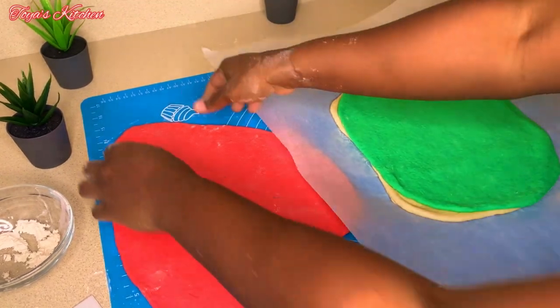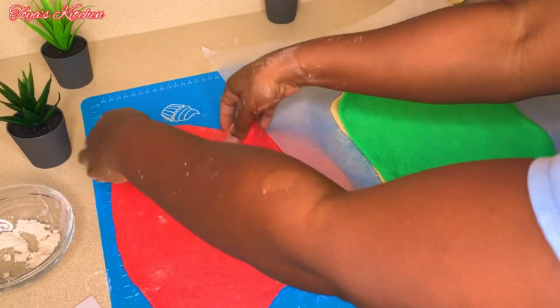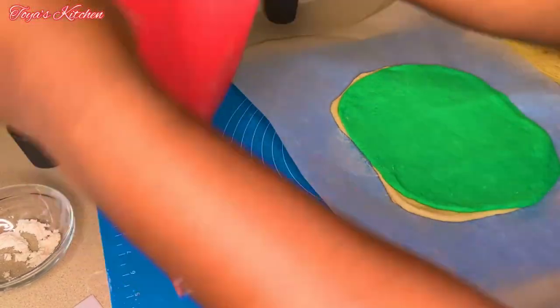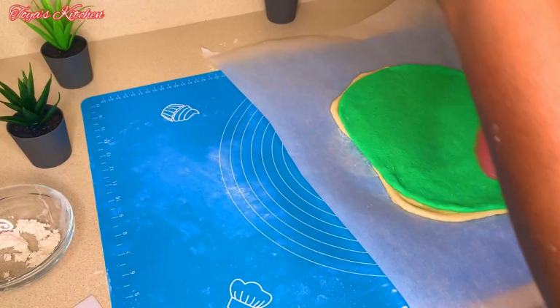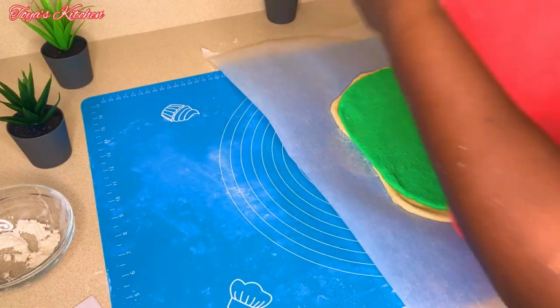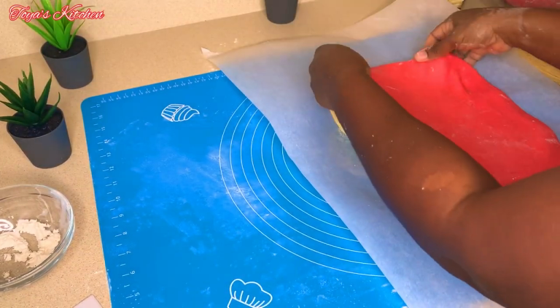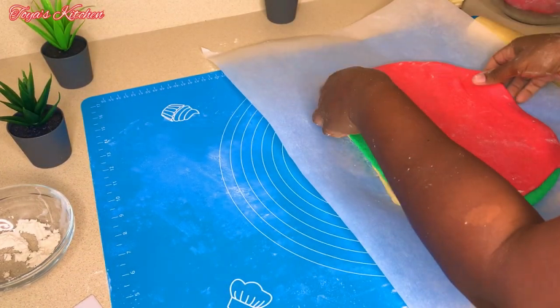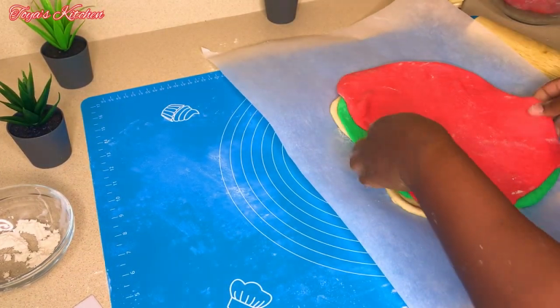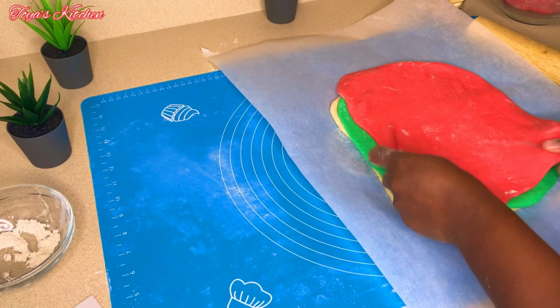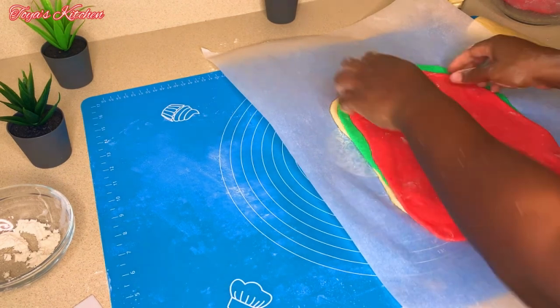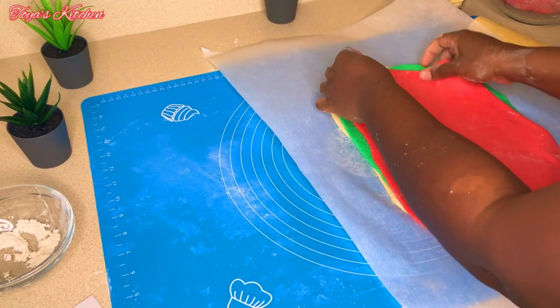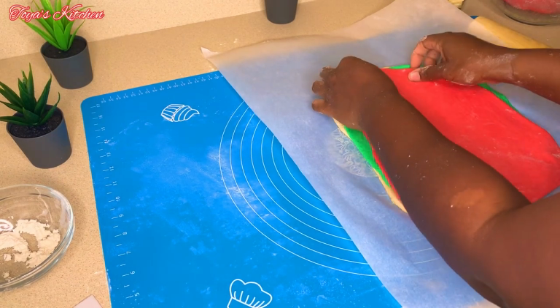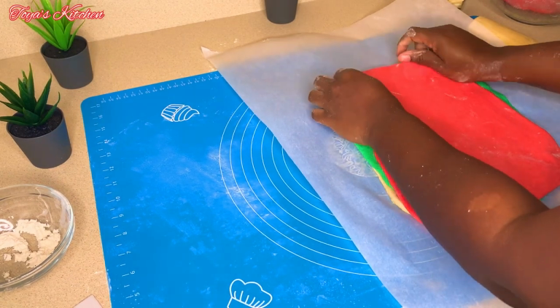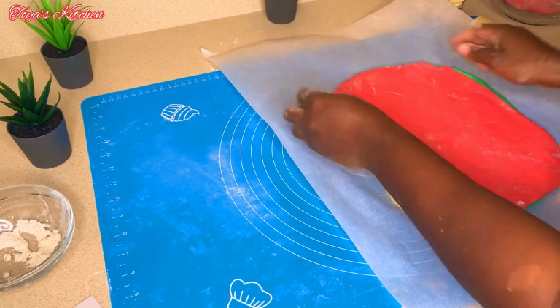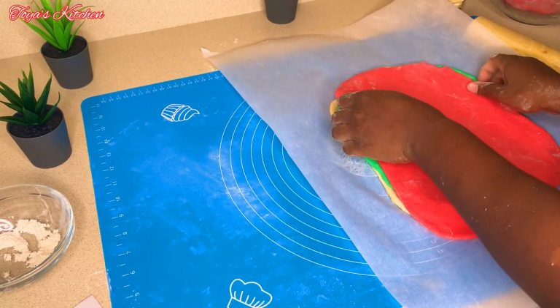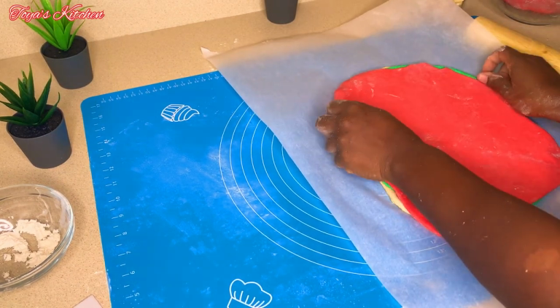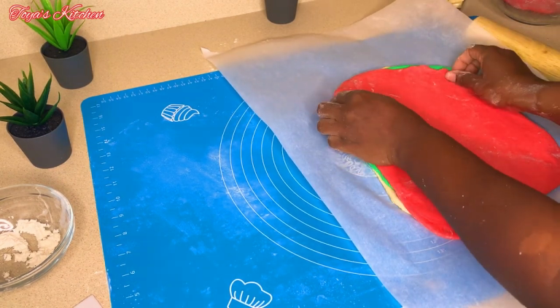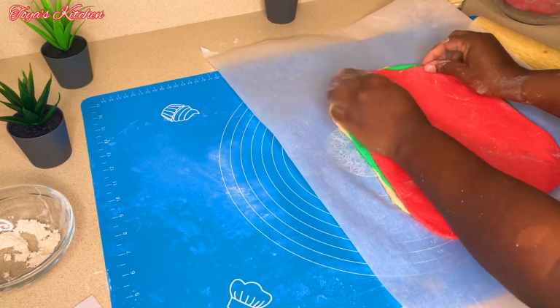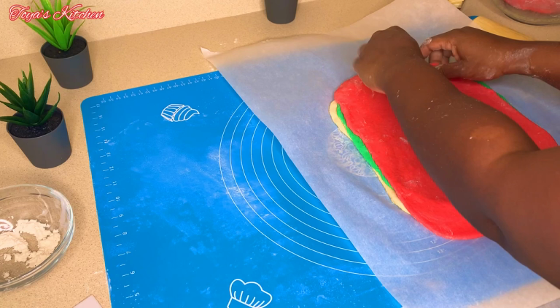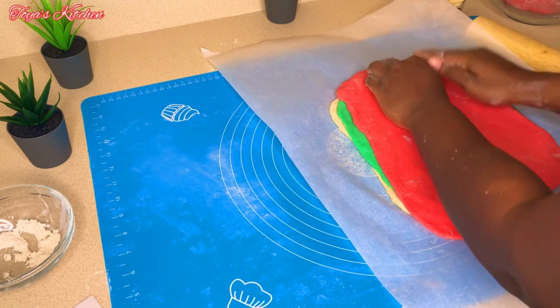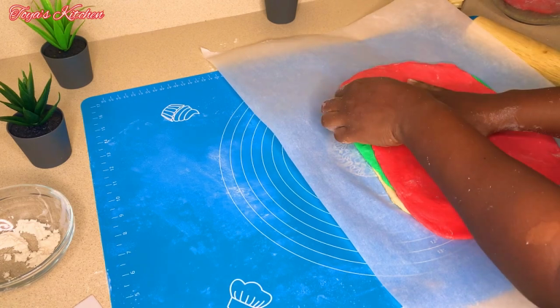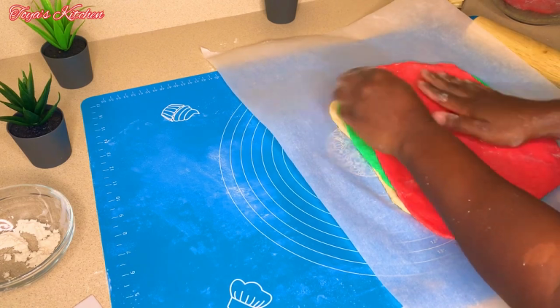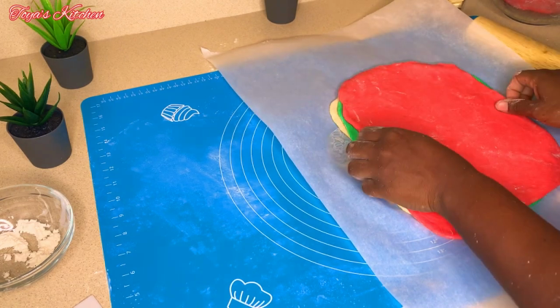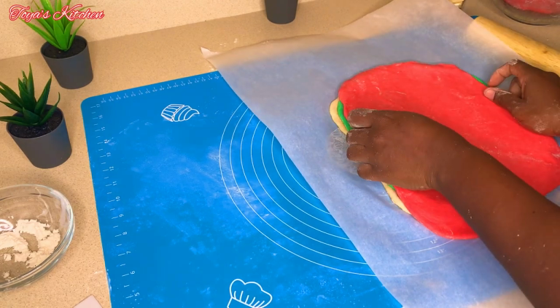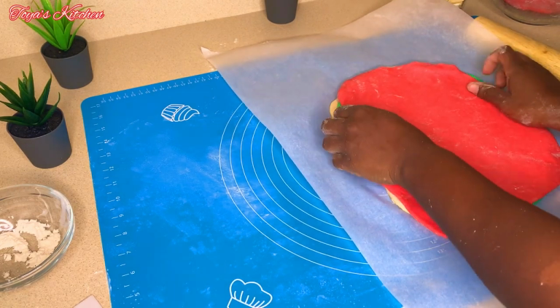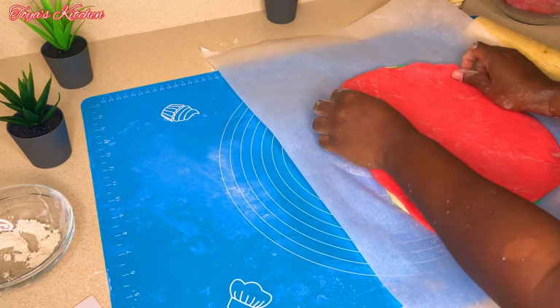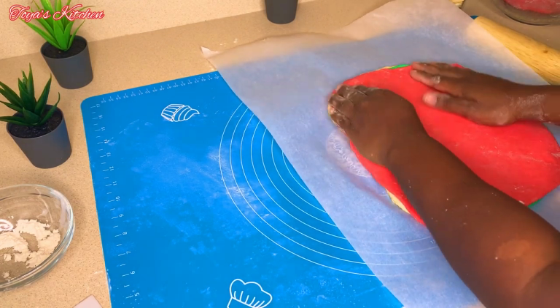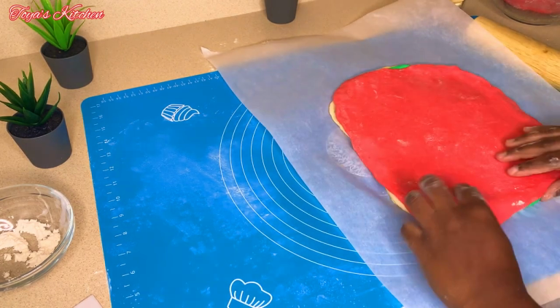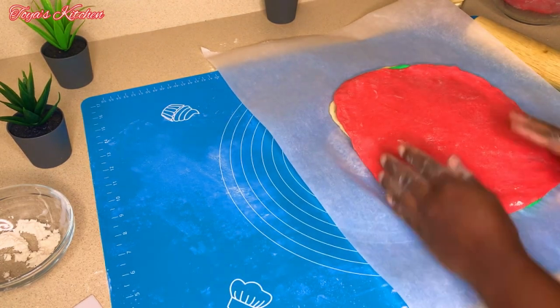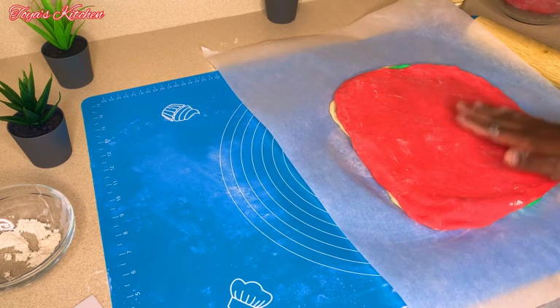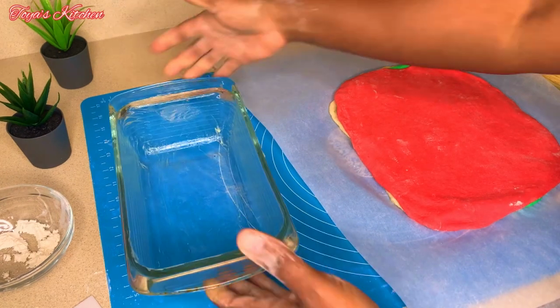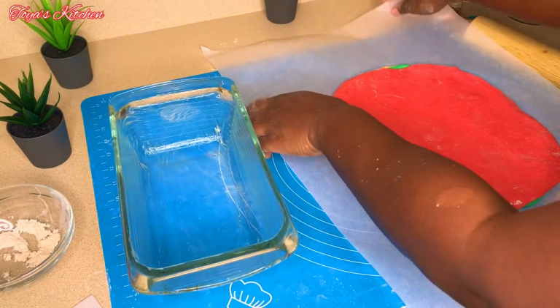Now that everything is nicely rolled out, it's time to assemble and show you how I achieved the swirls. I'm going to make sure everything is lined up and then roll as if I am making a cinnamon roll.